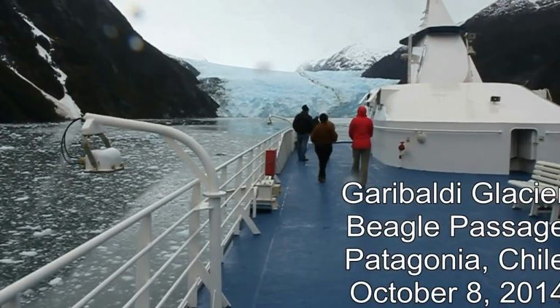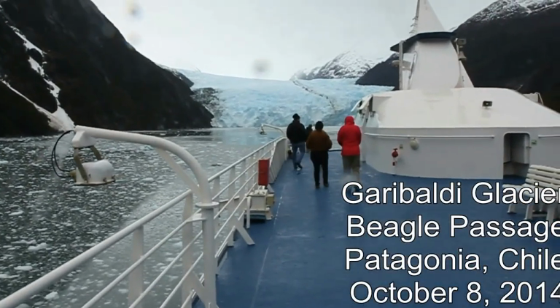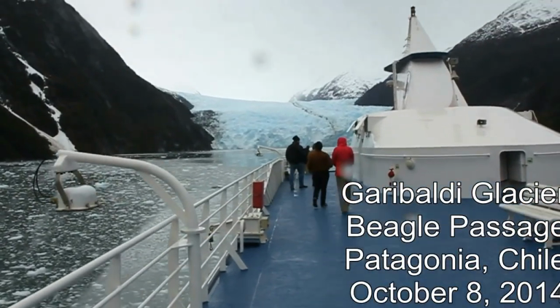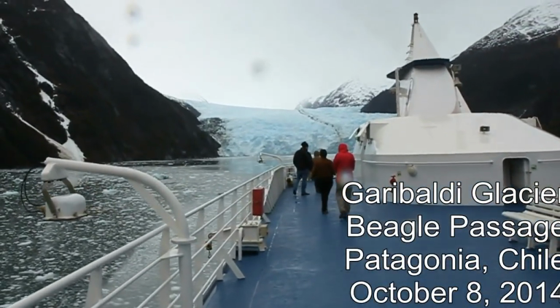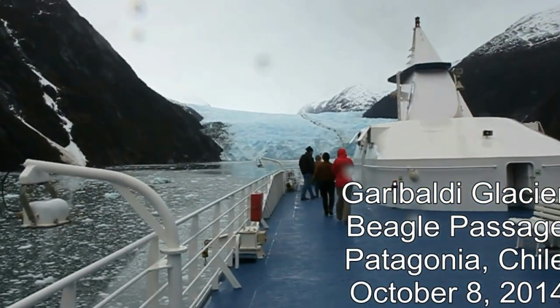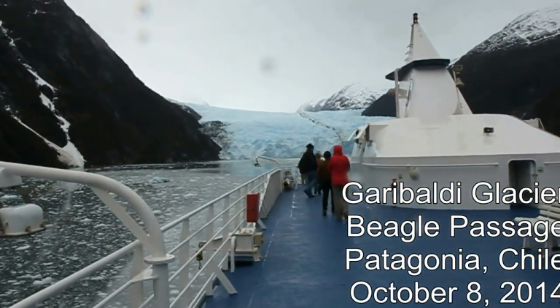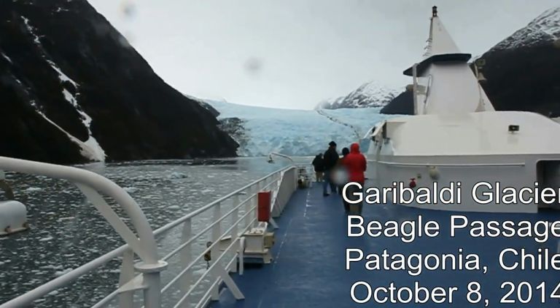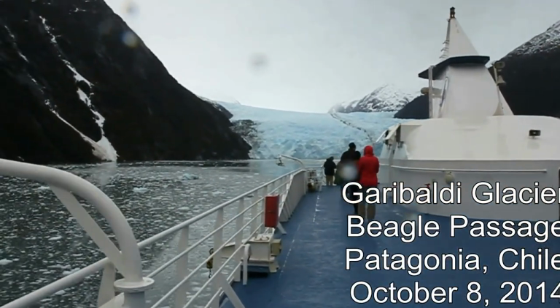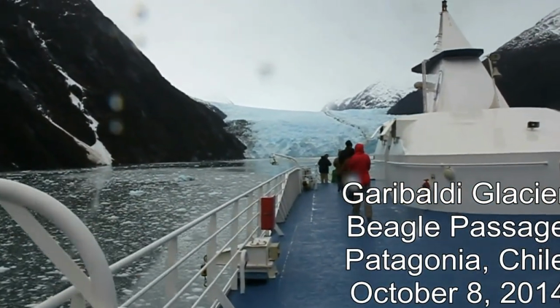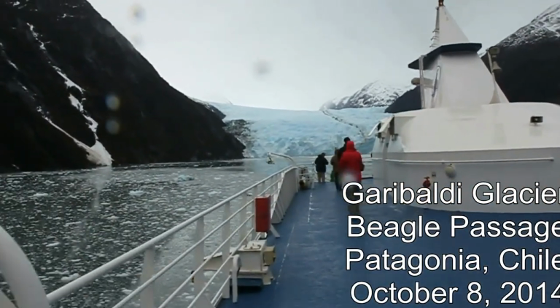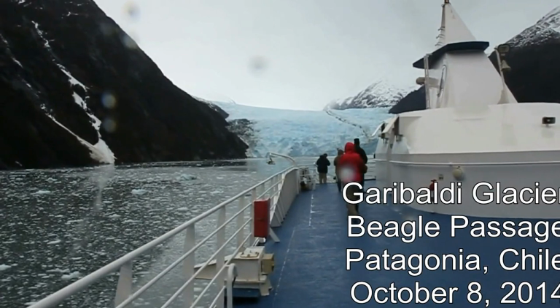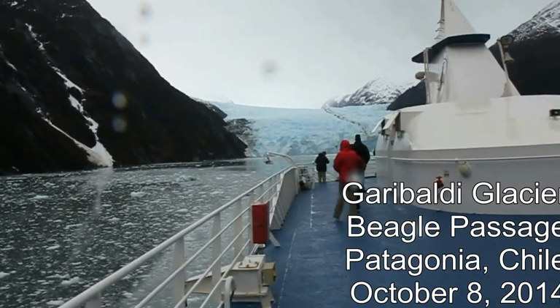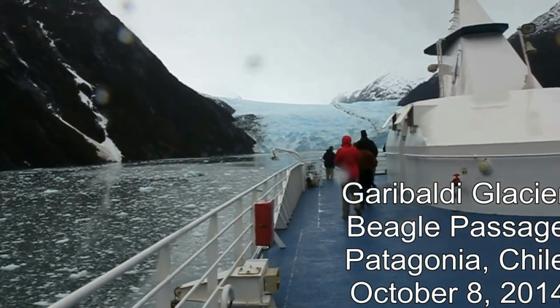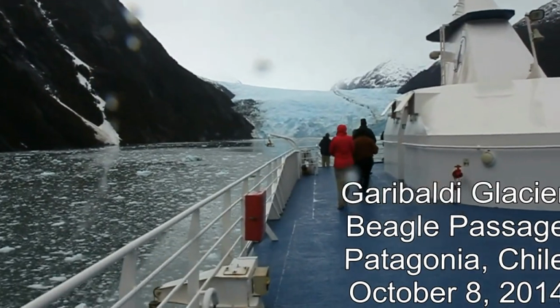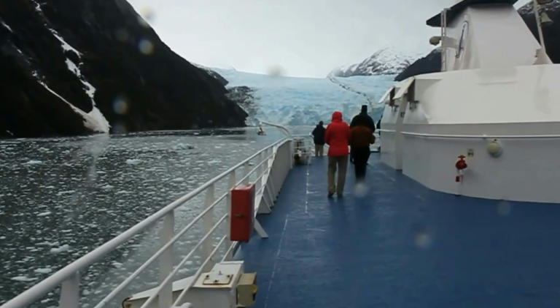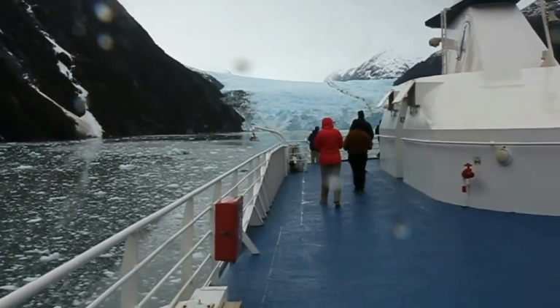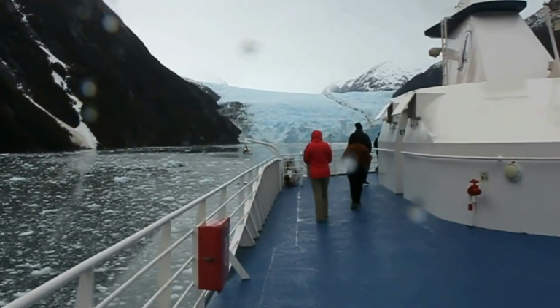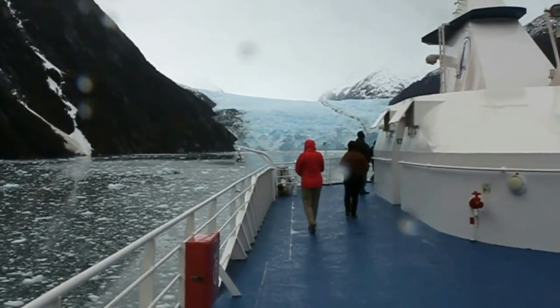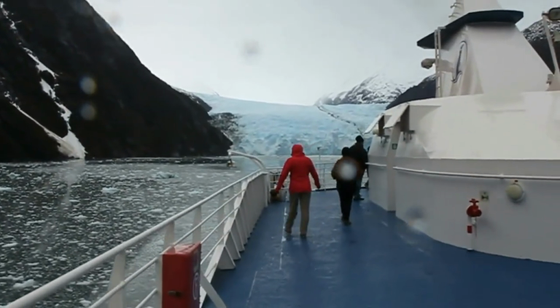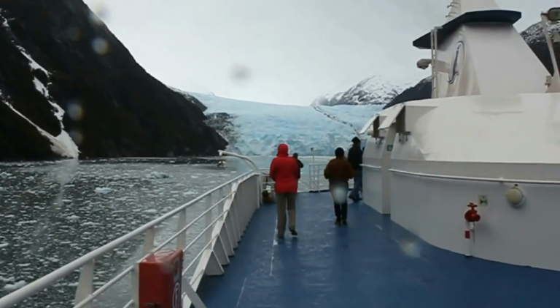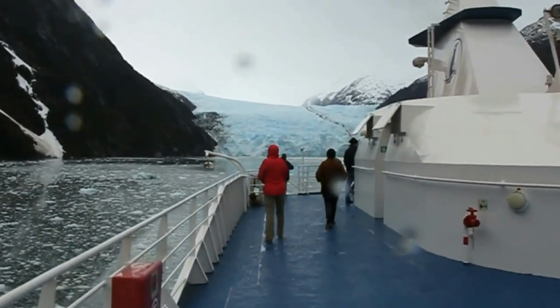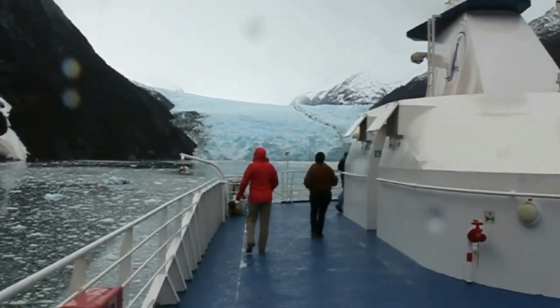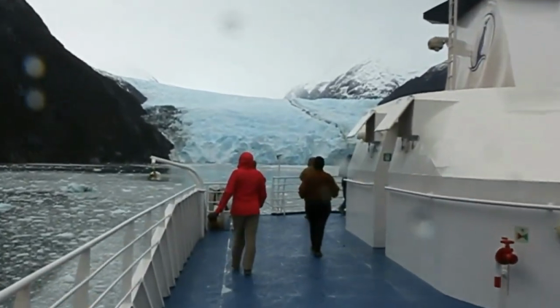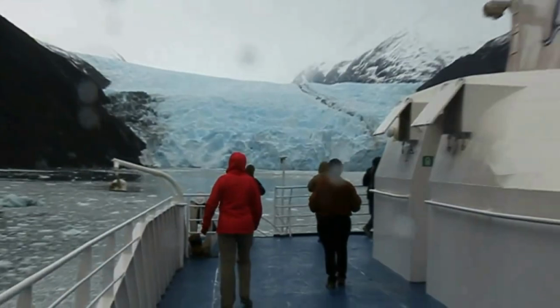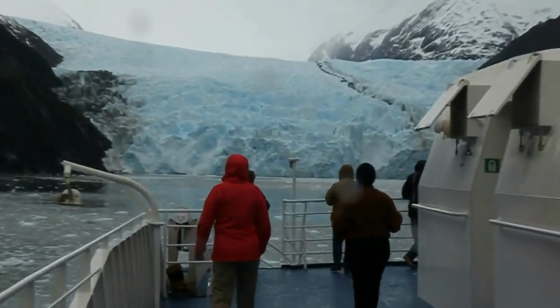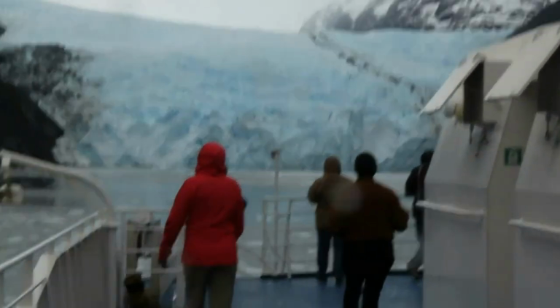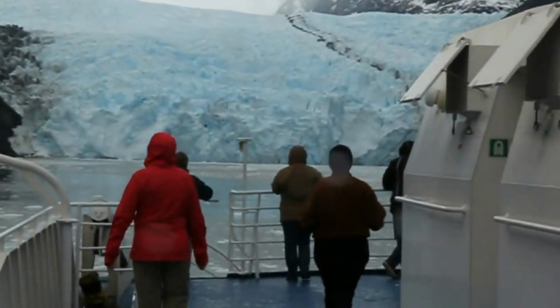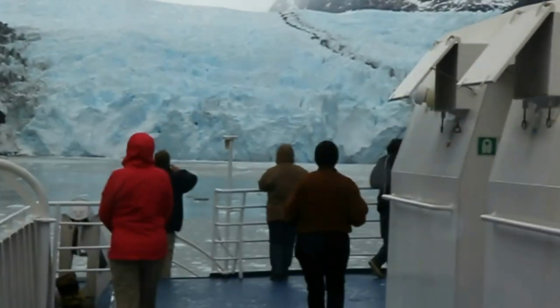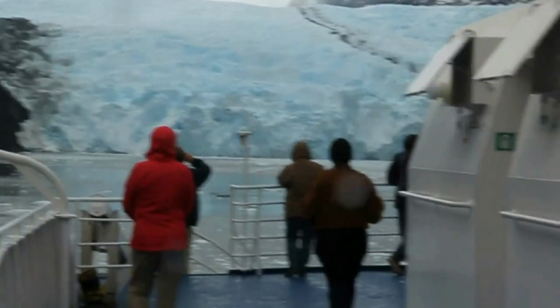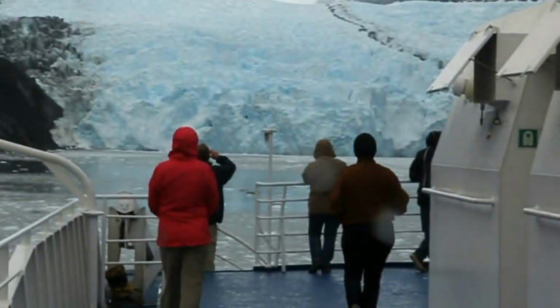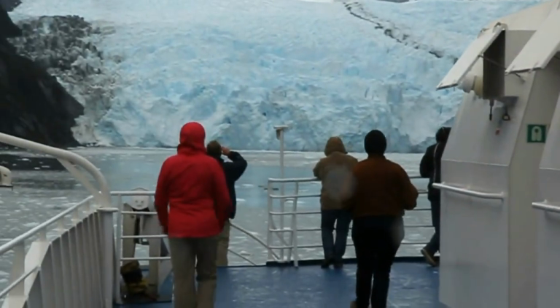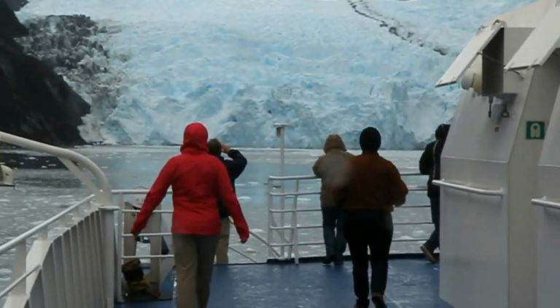This is the Garibaldi Glacier and we've moved way up into the channel and gotten as close as we can, and now the boat is coming around. But you can see how blue the glacier is.